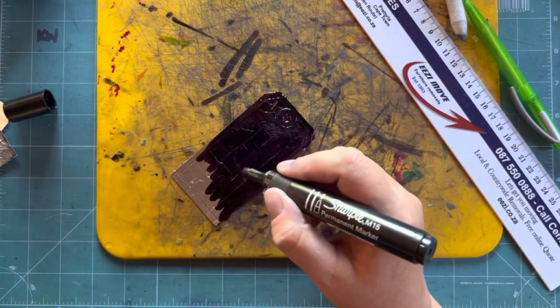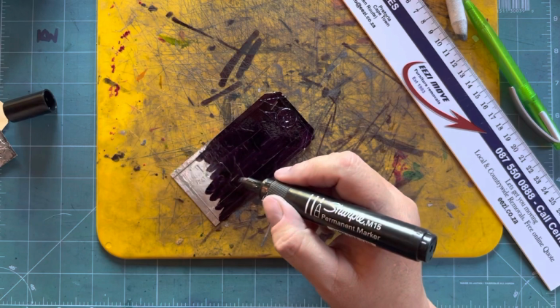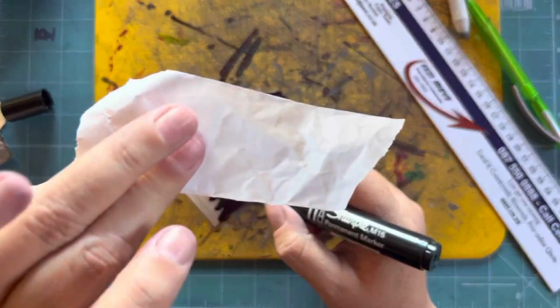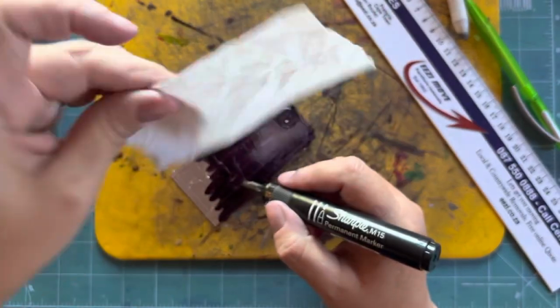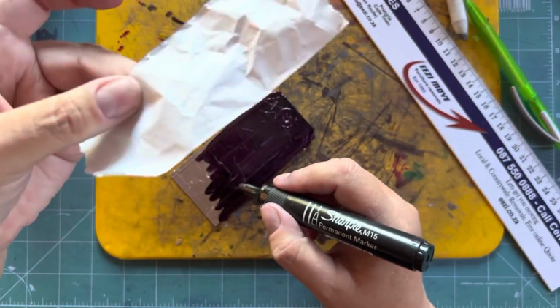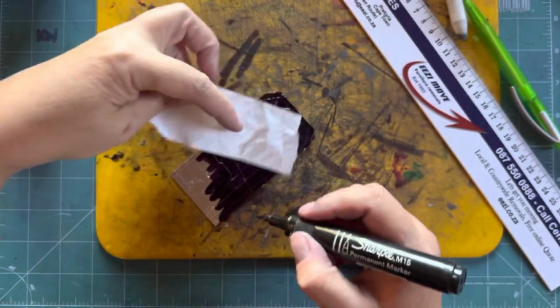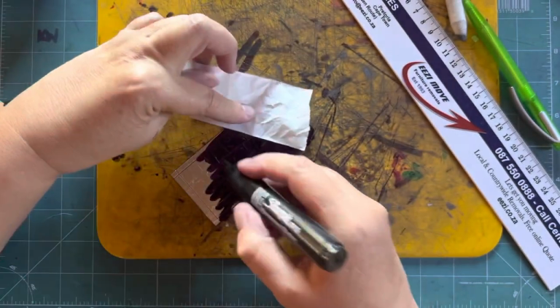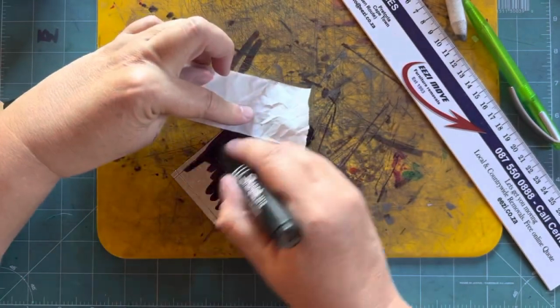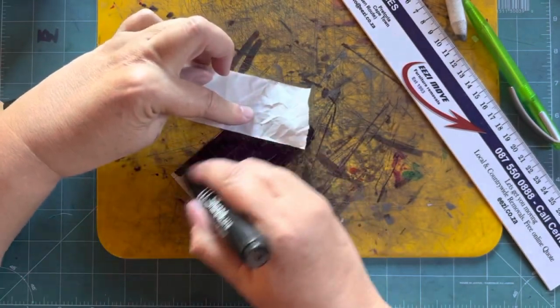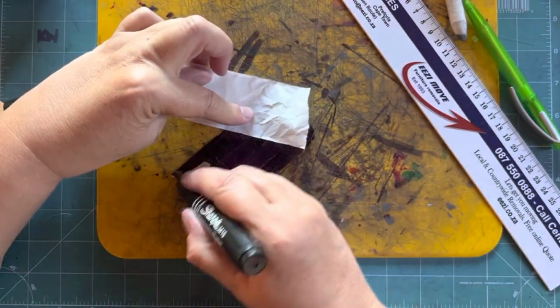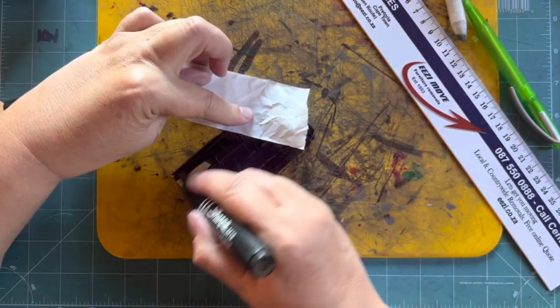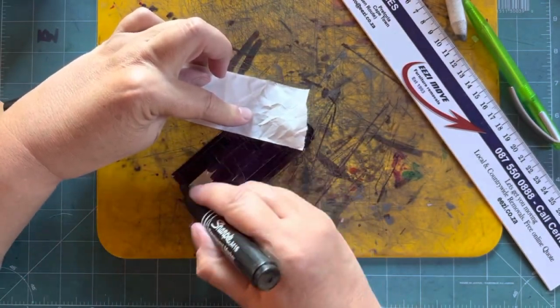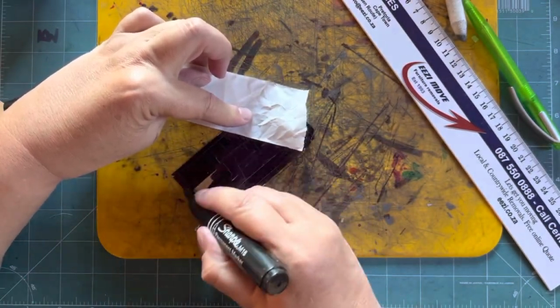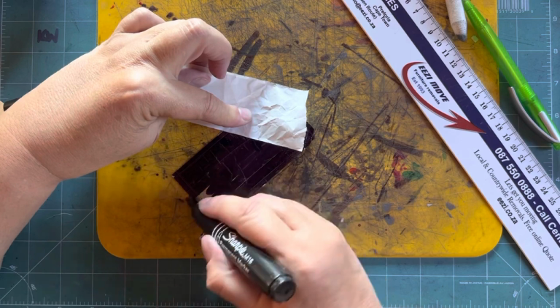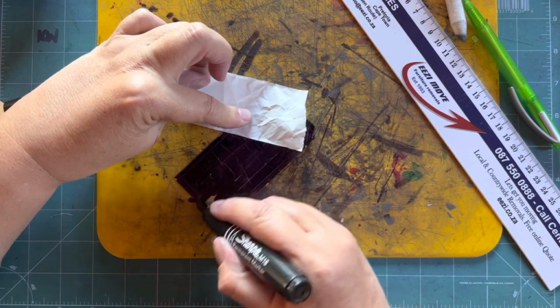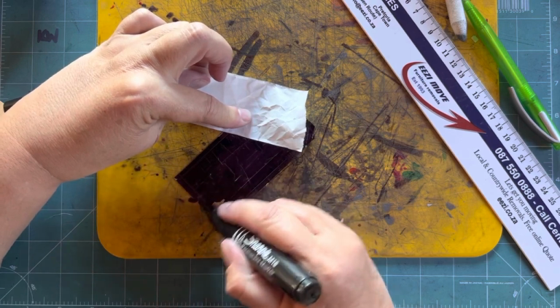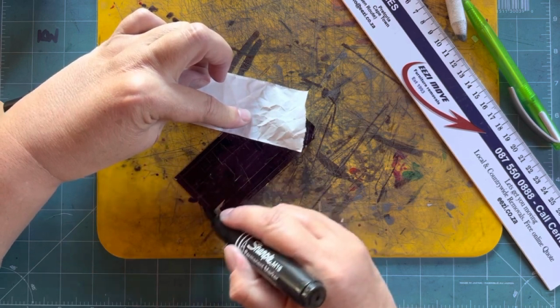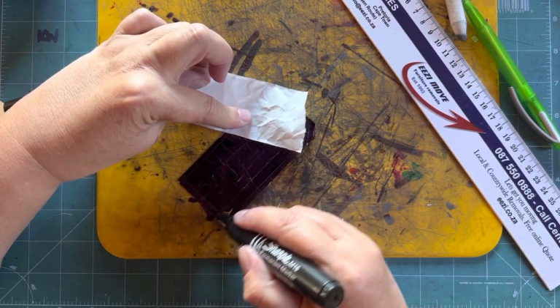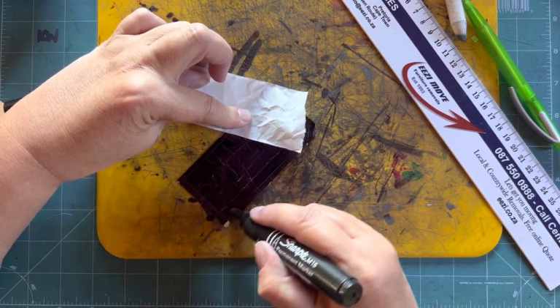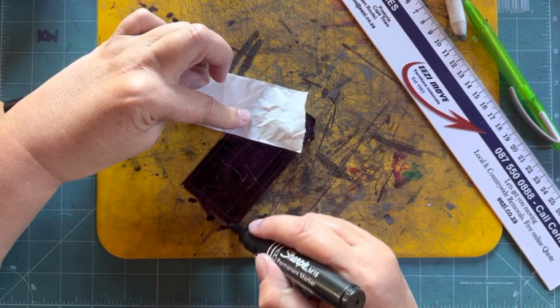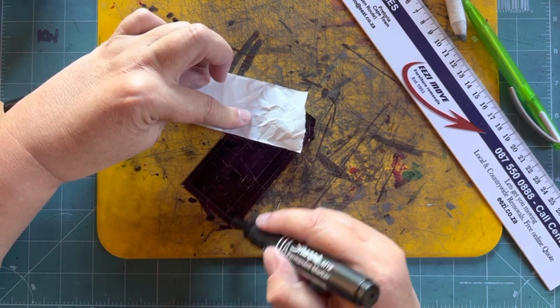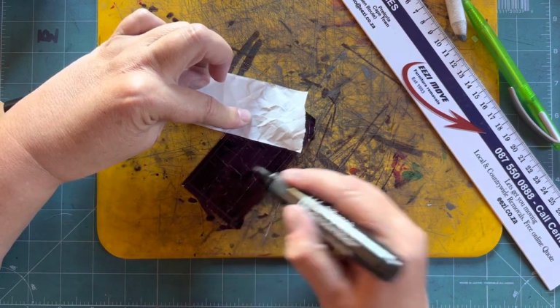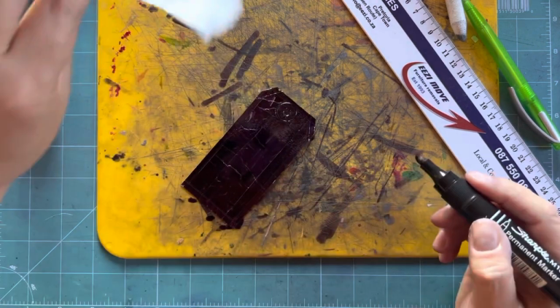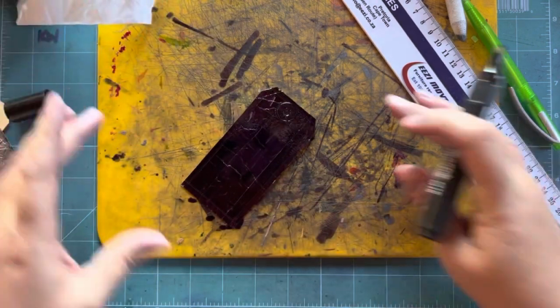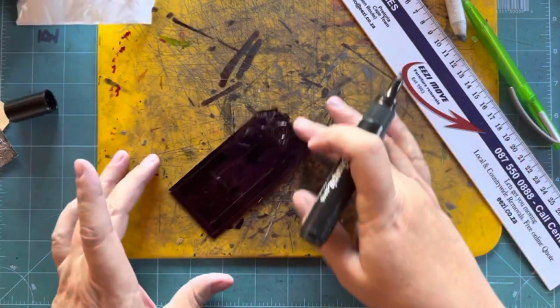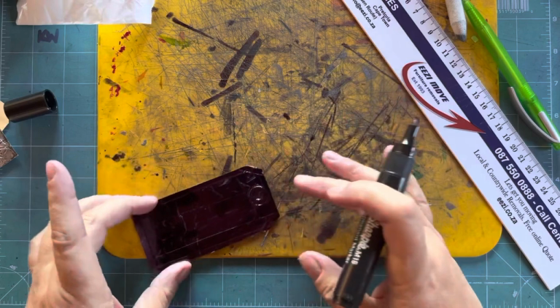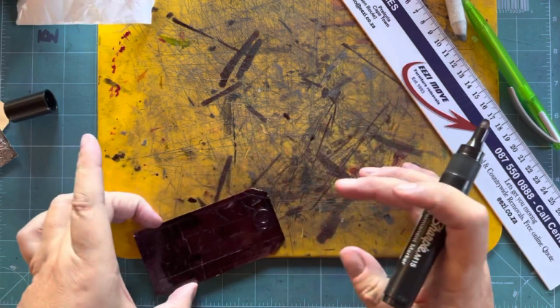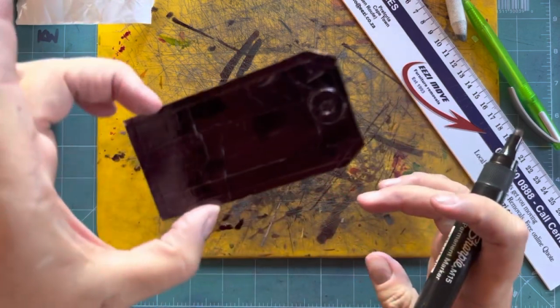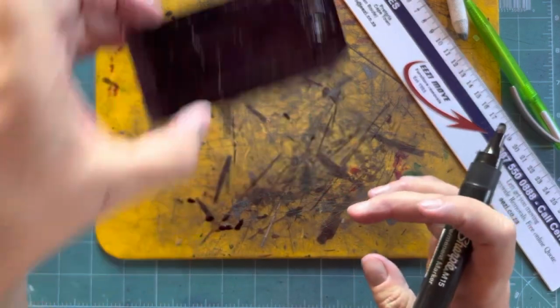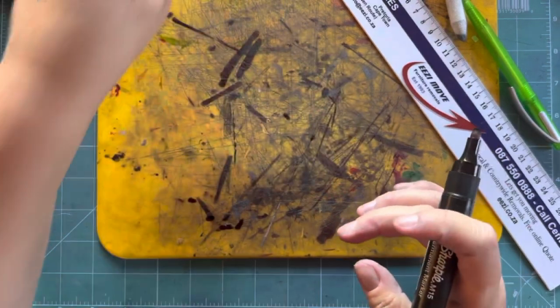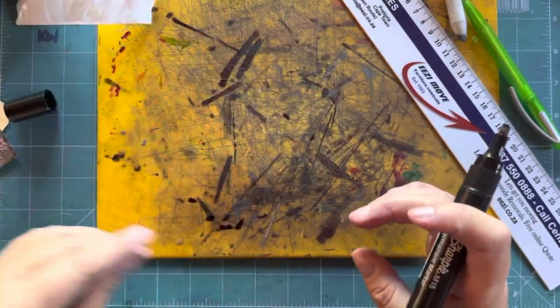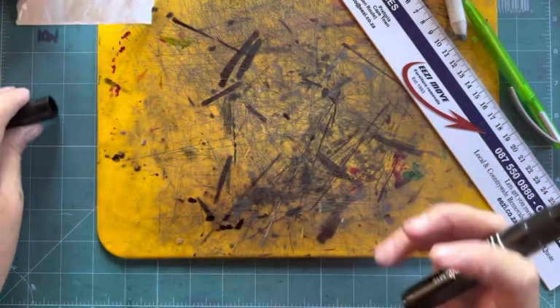I like to use the backing of the tape — make sure you put it shiny side down so you don't transfer the ink onto your fingers. Then I'll put that aside for a minute or two to dry.